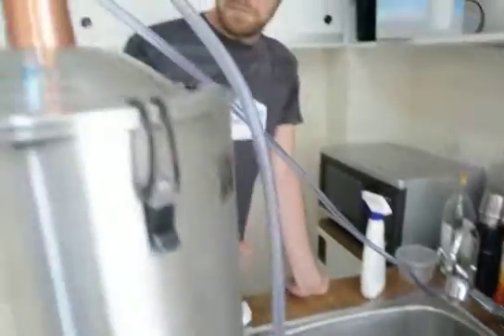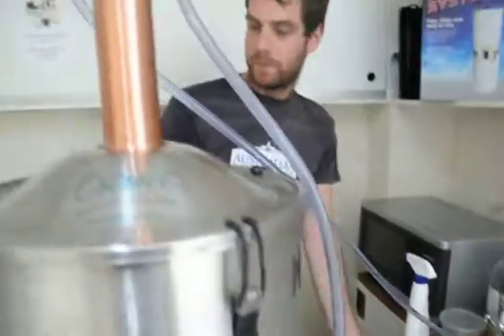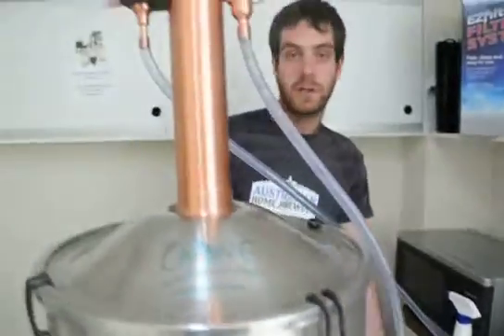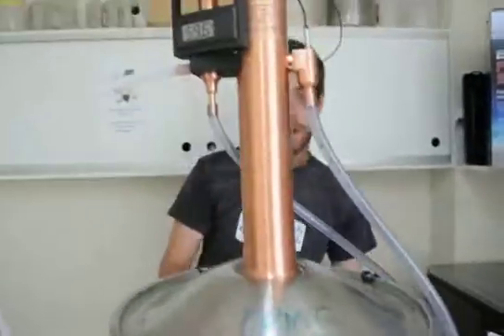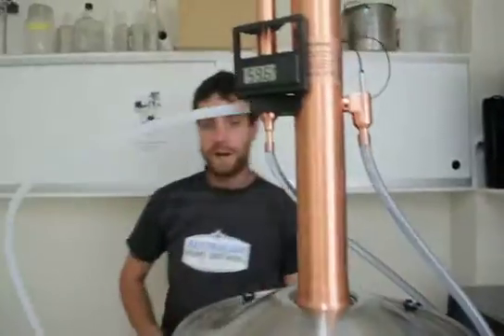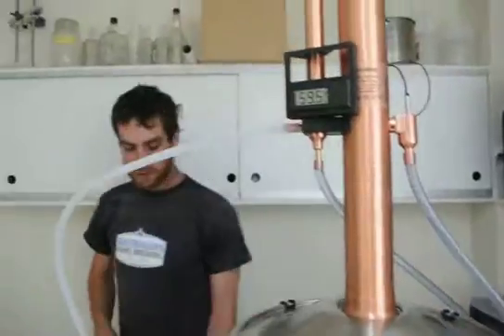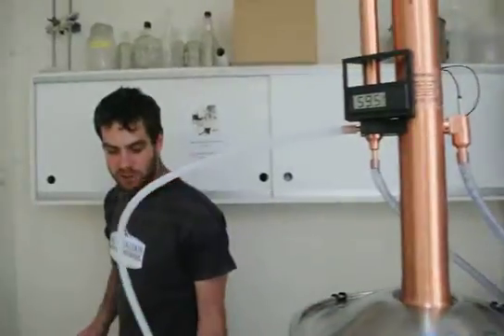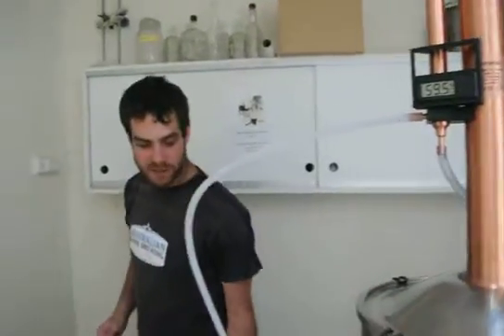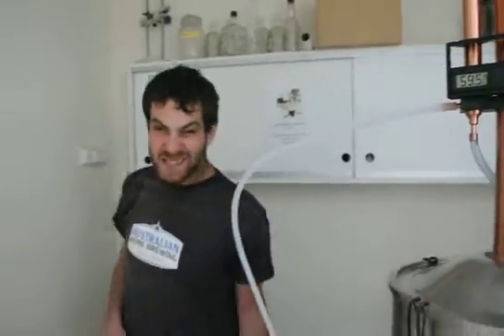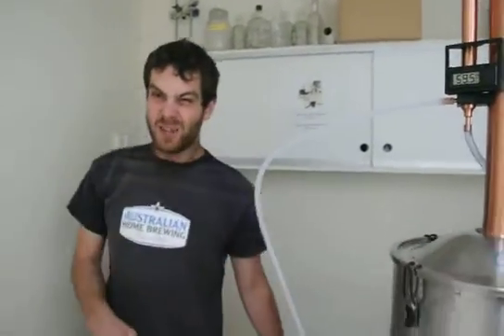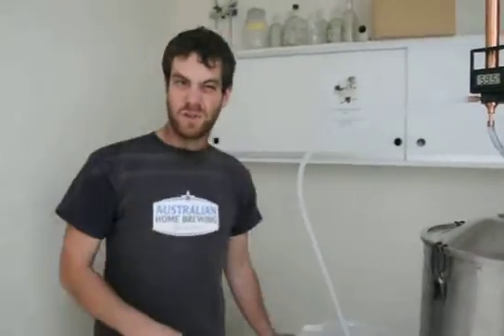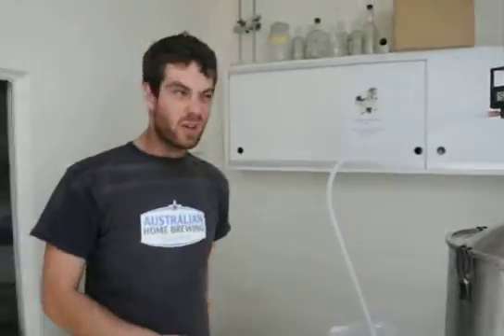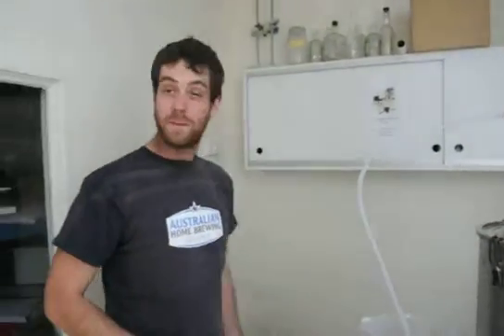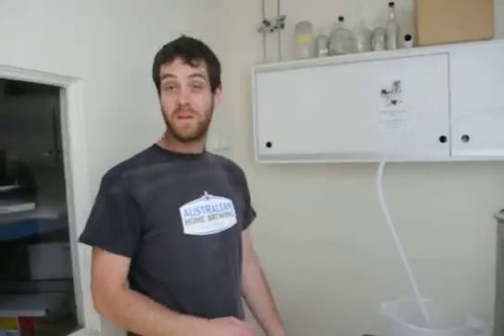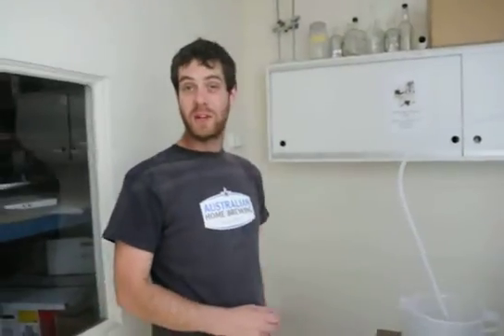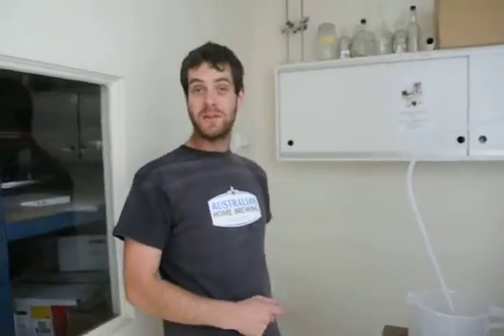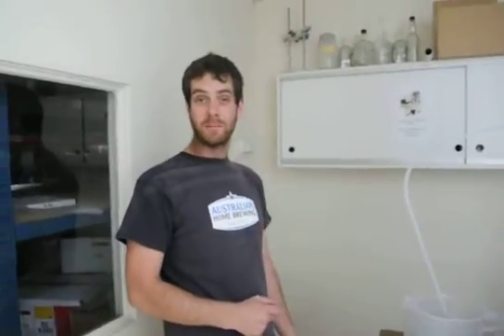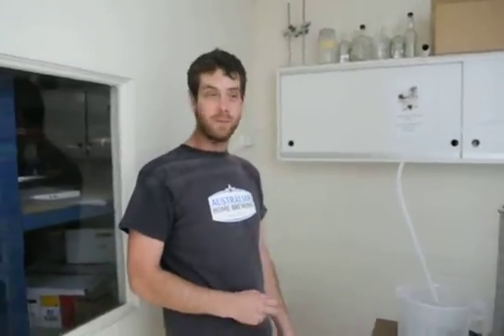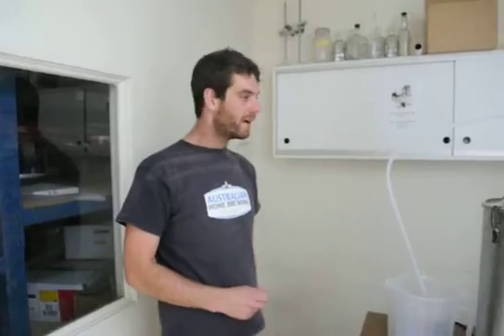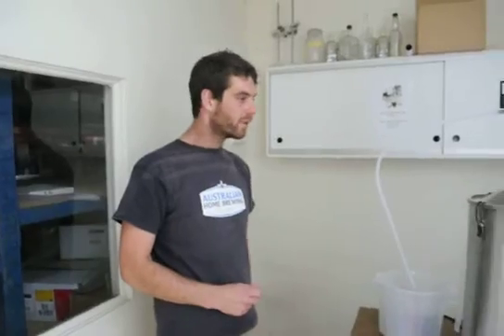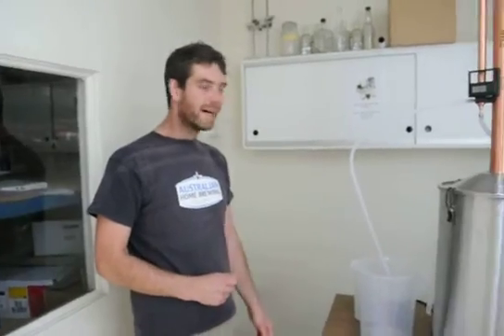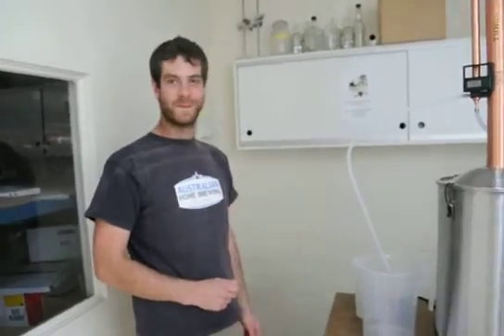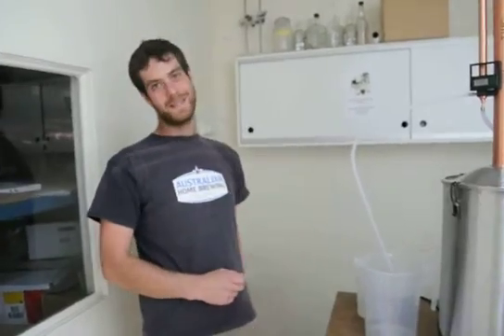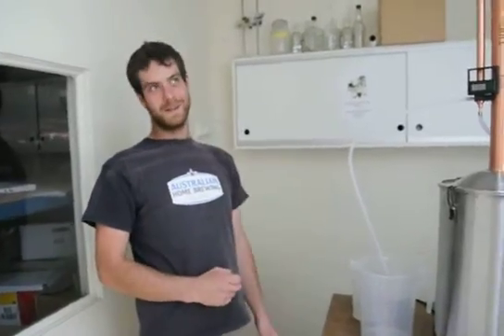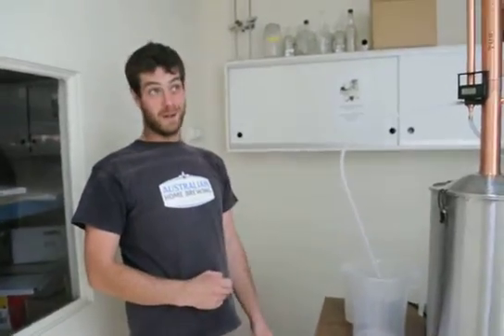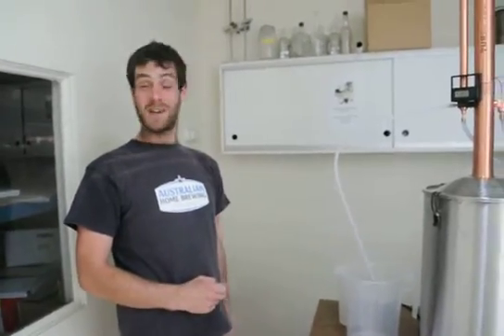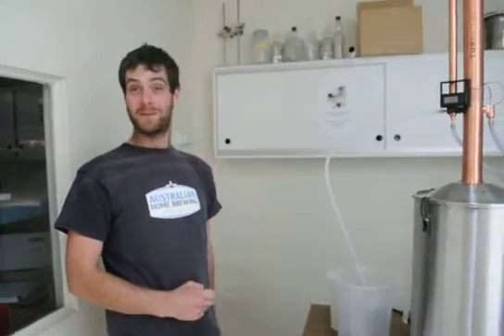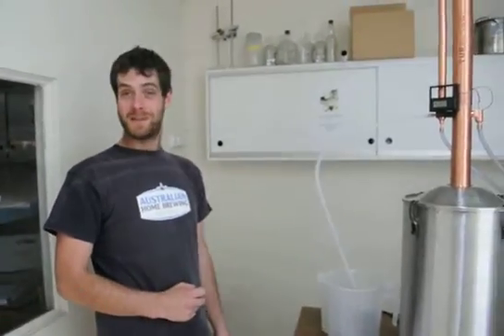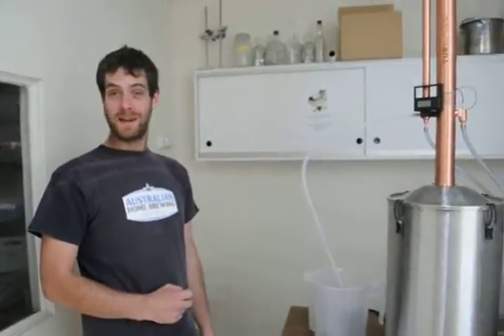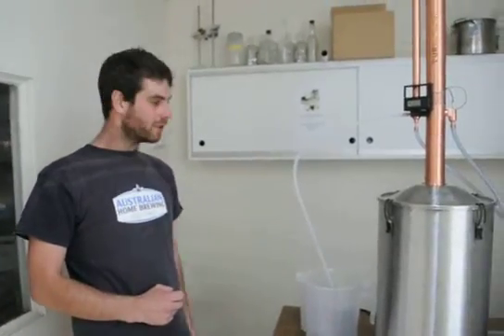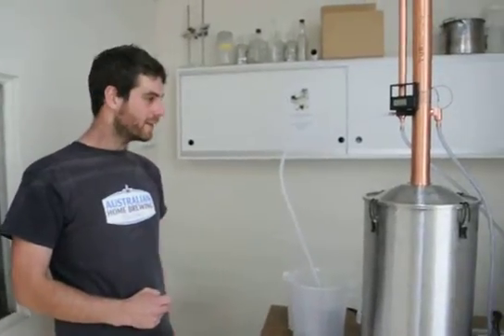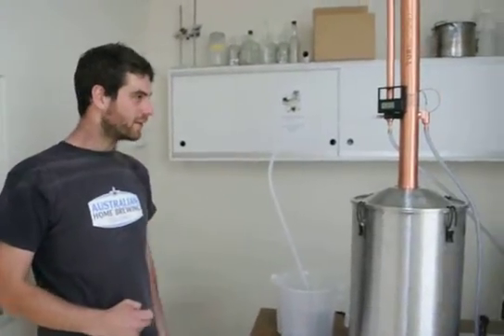We've got a 25 litre wash with 6 kilos of sugar. And if everything goes to plan, we'll have 3.5 litres of 93% alcohol at the end of it.